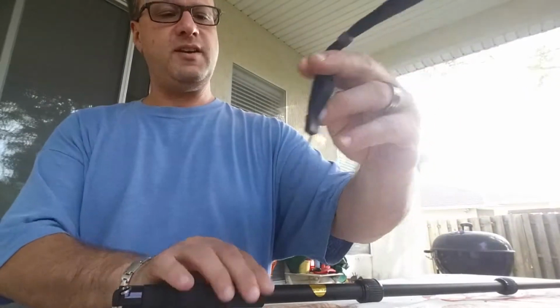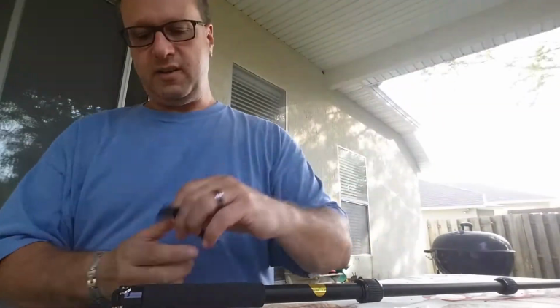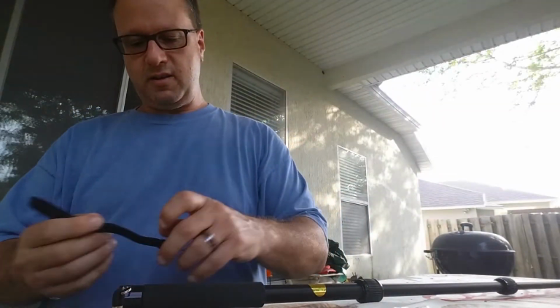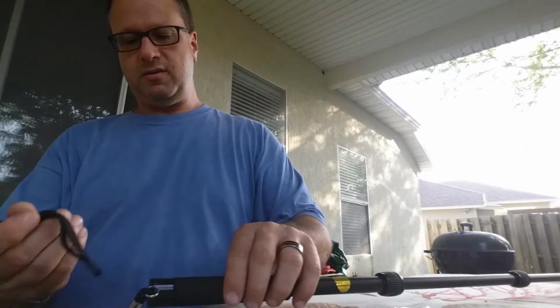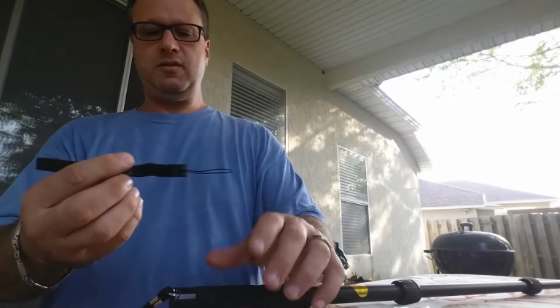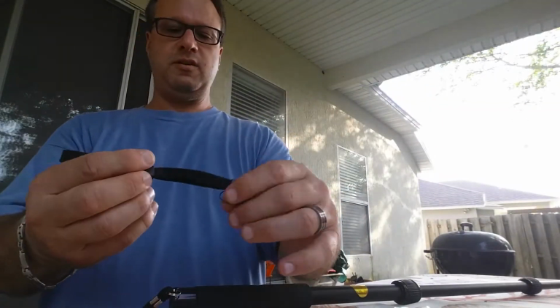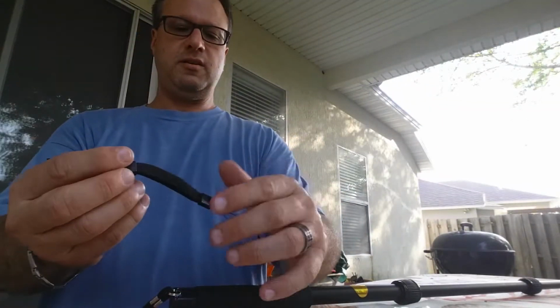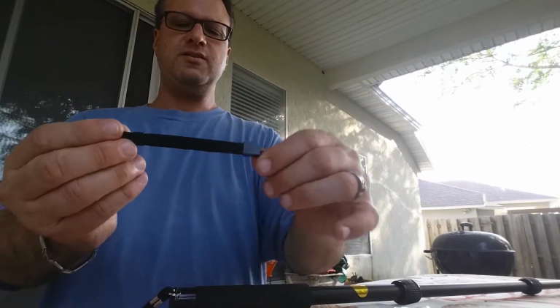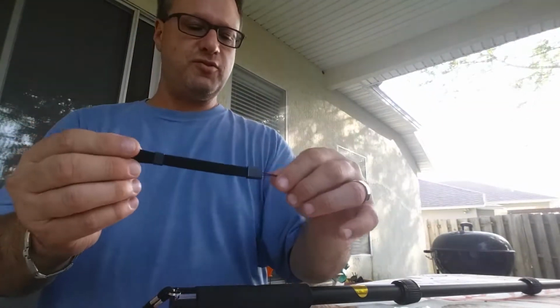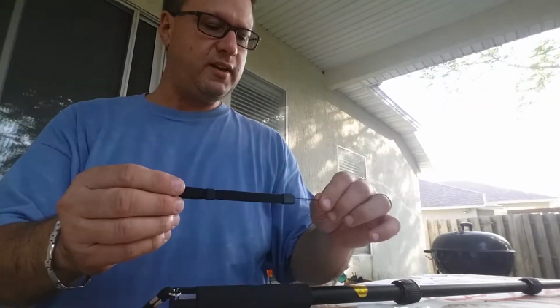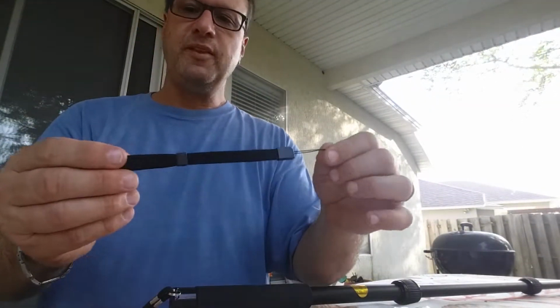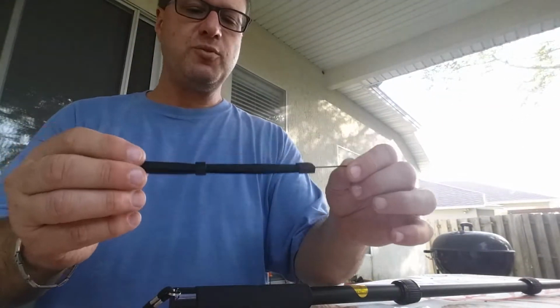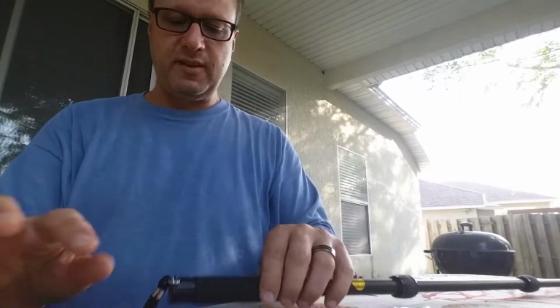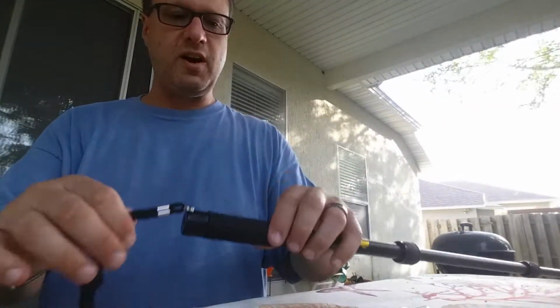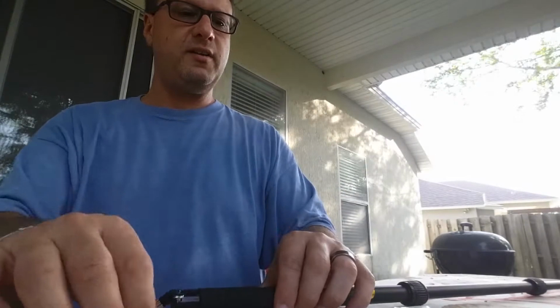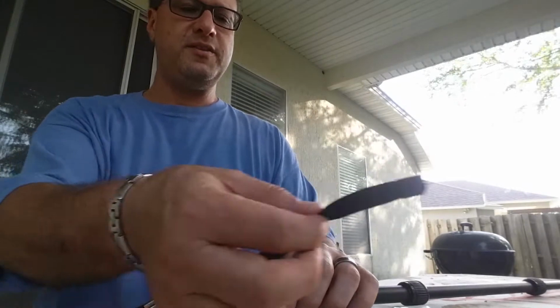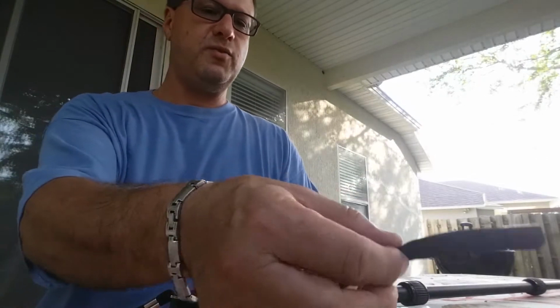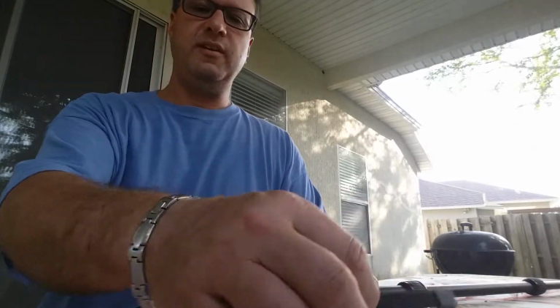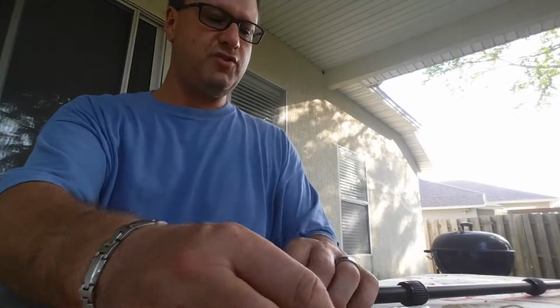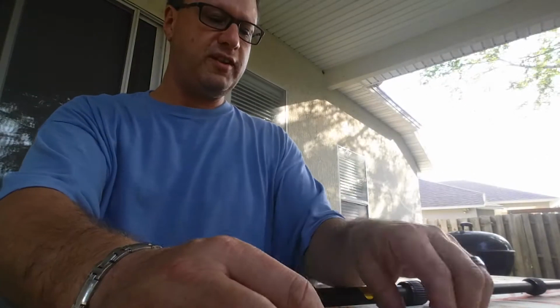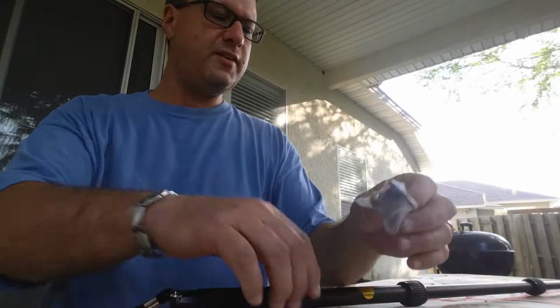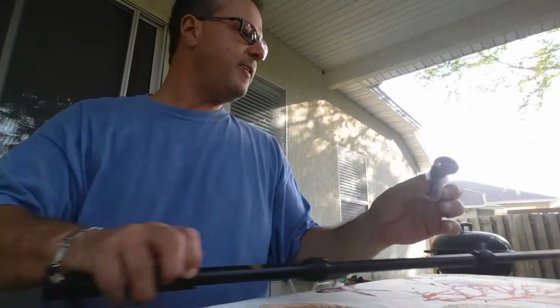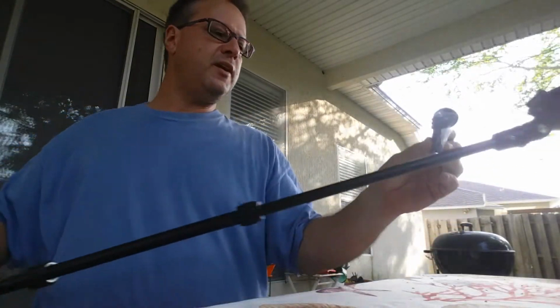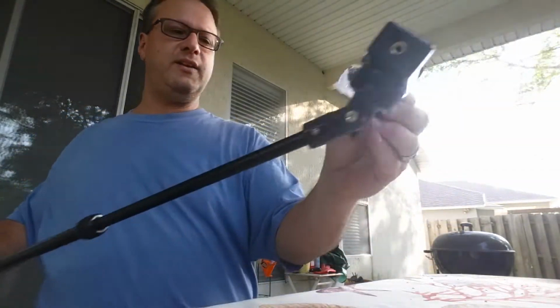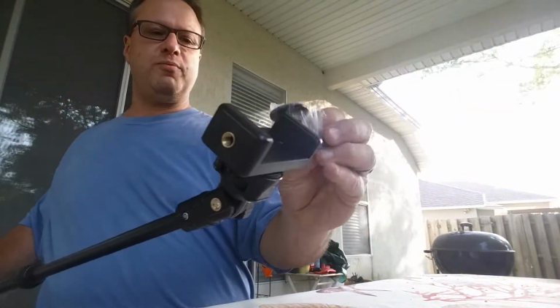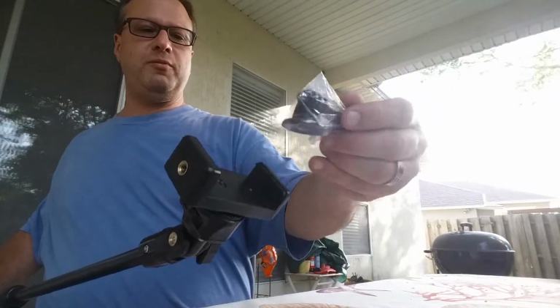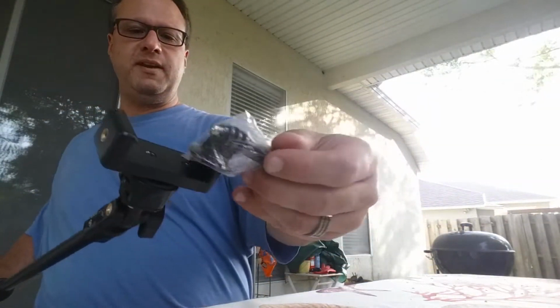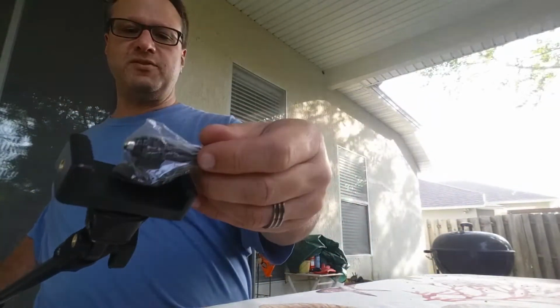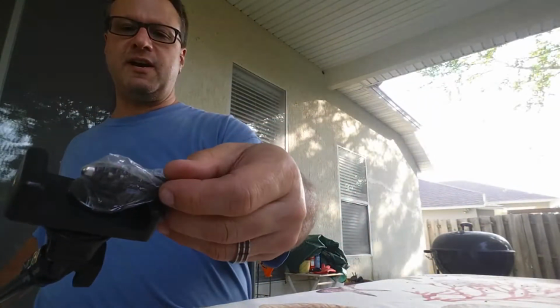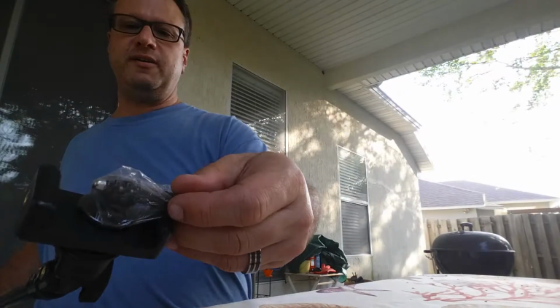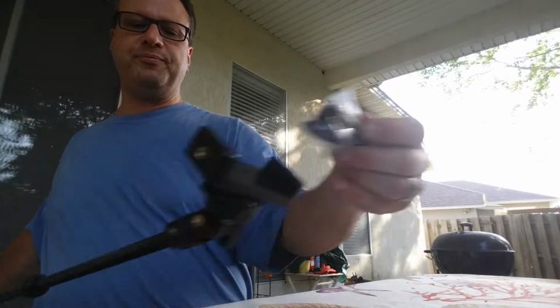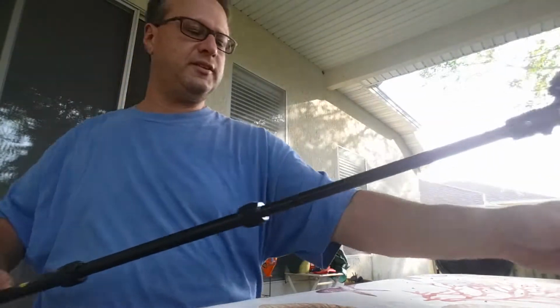There's just a wrist strap in here — I'm not sure if this is for the shutter release or not. And again, the GoPro piece goes on the top here.